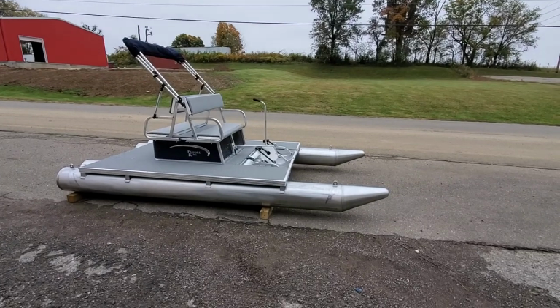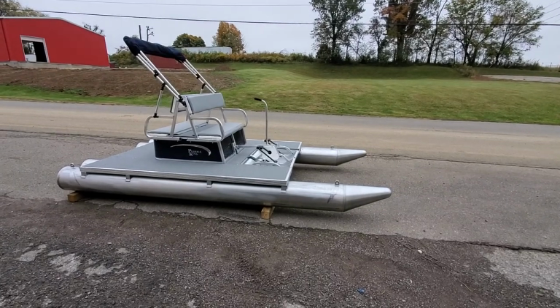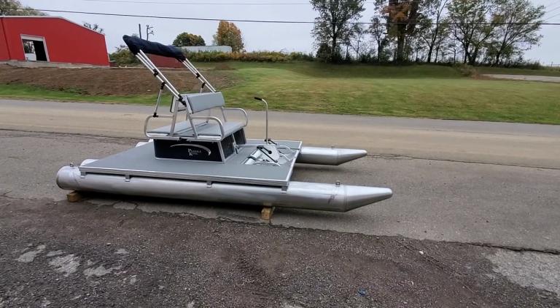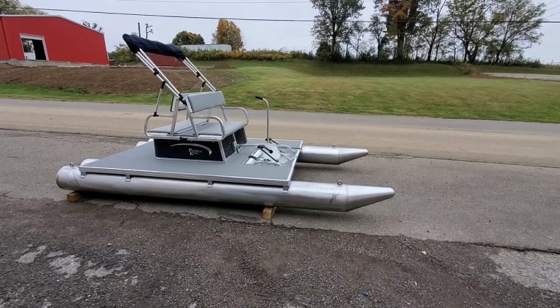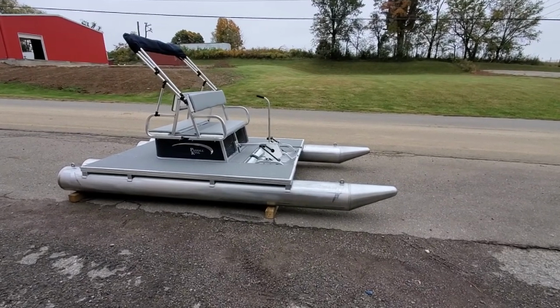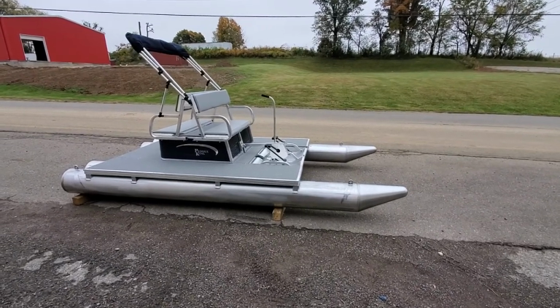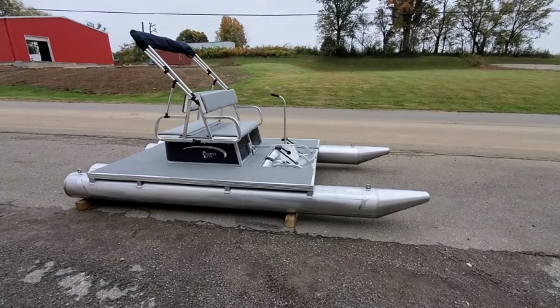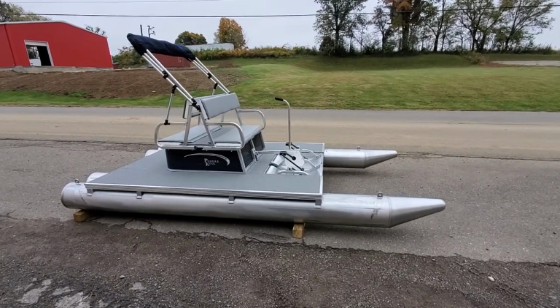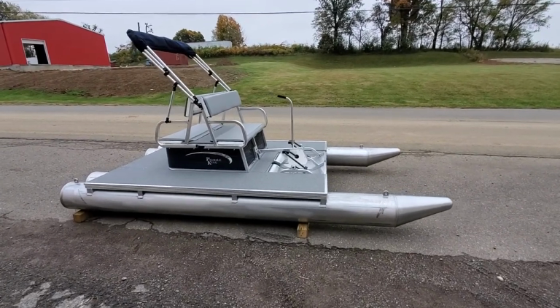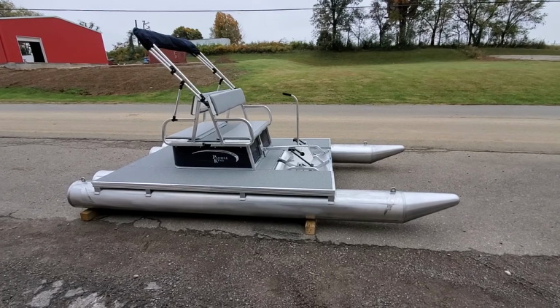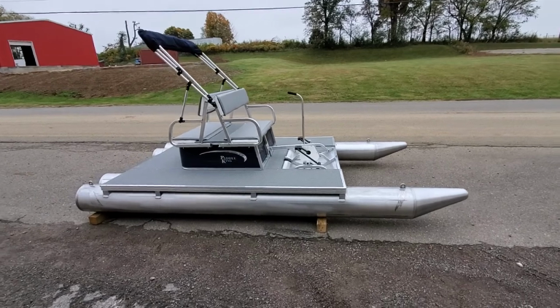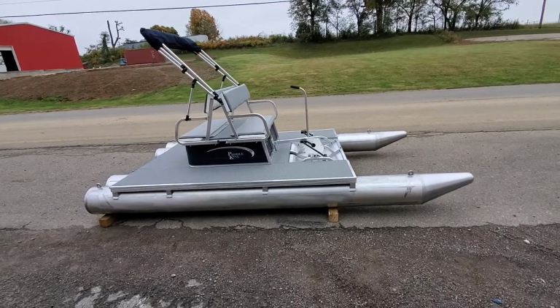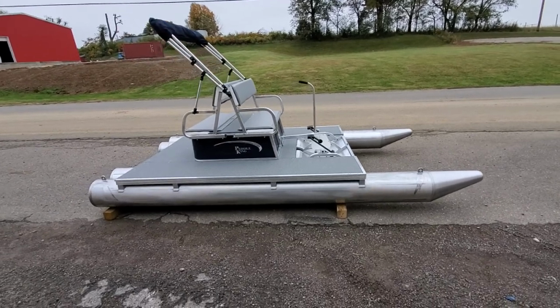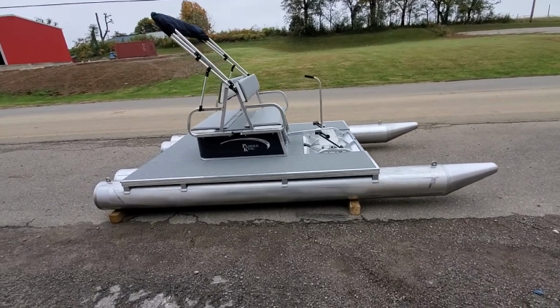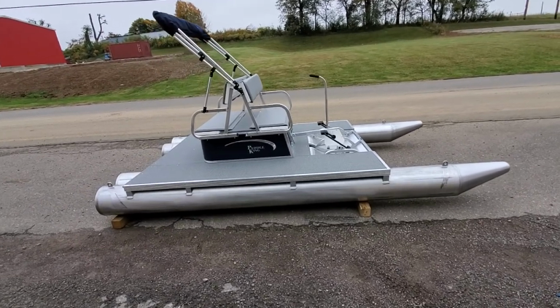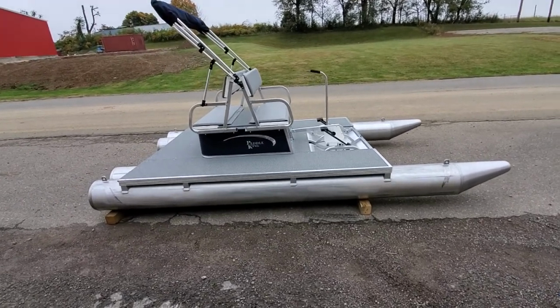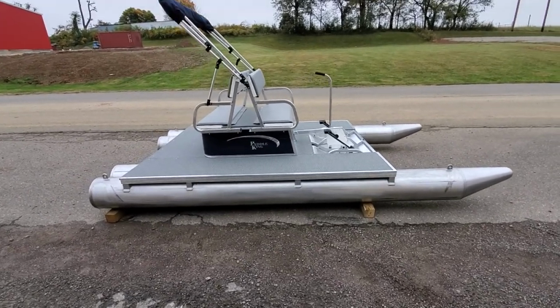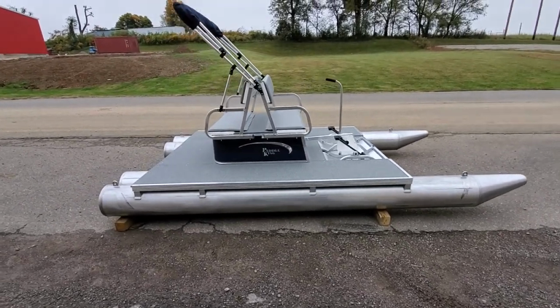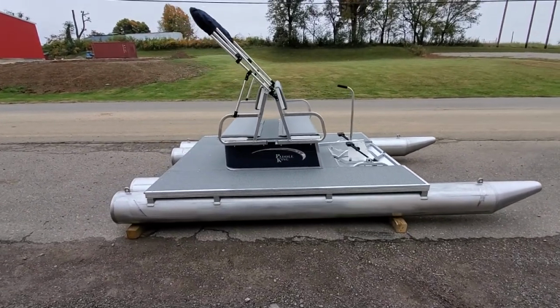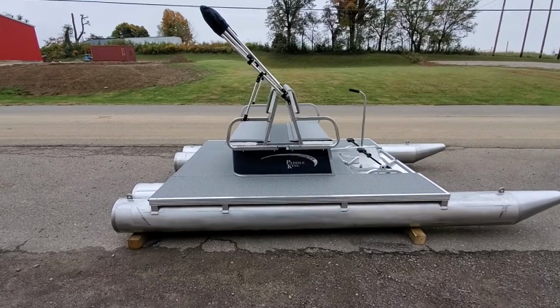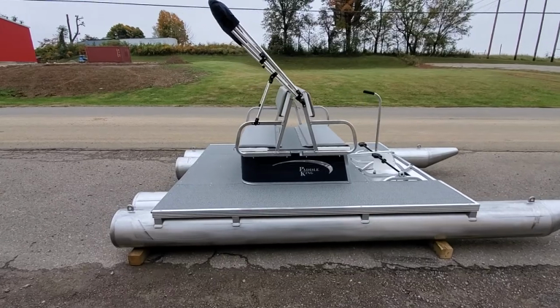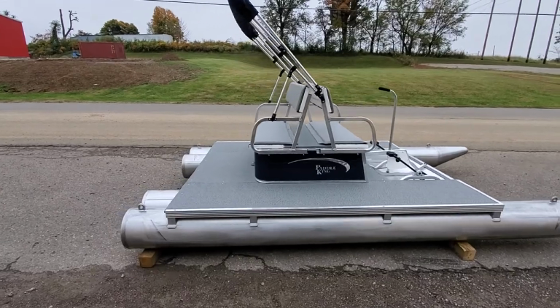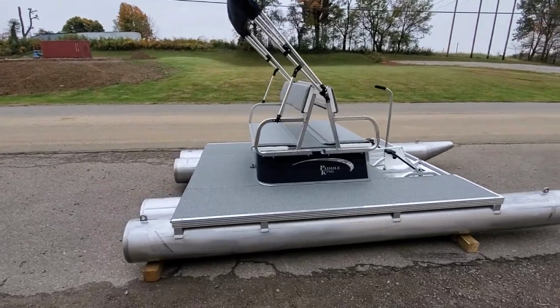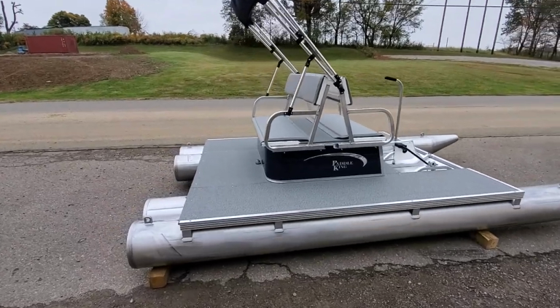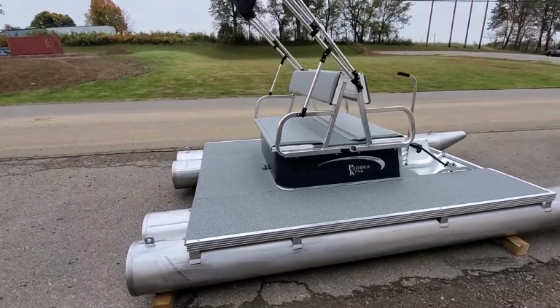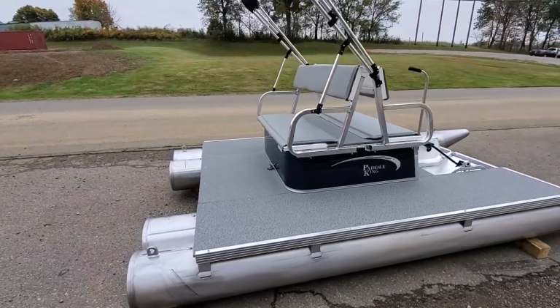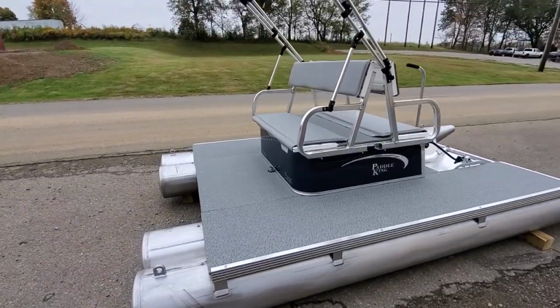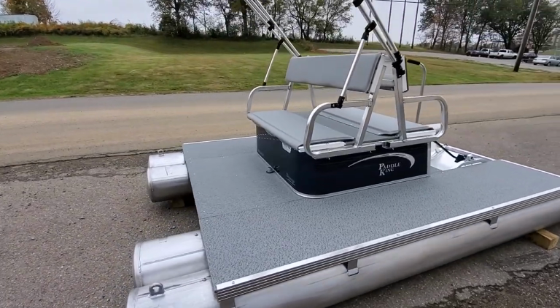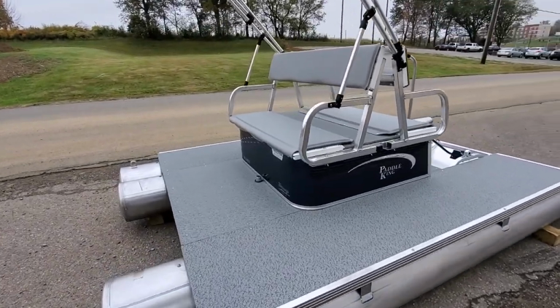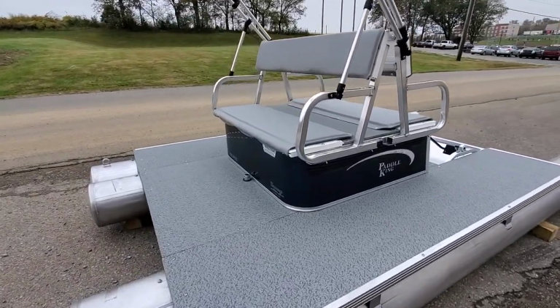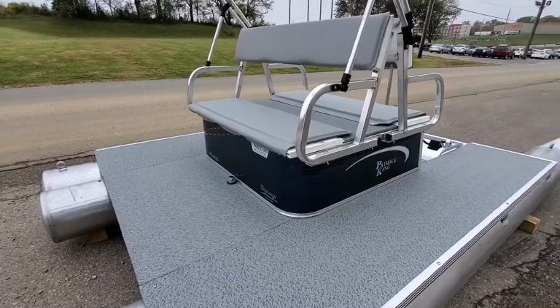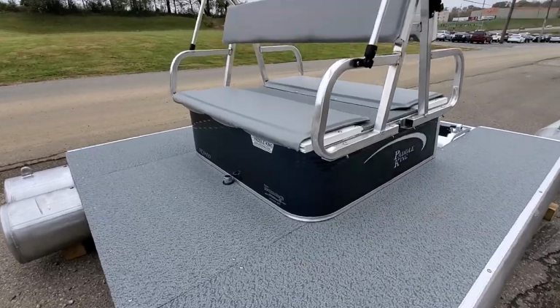Hello everyone, this is Charles with First Auto Credit and Paddle King Boats. I'm here today to show you another new color option. You saw my electric blue paddle boat, and now I'm showing you the other new color they're coming out with — the navy paddle boat.